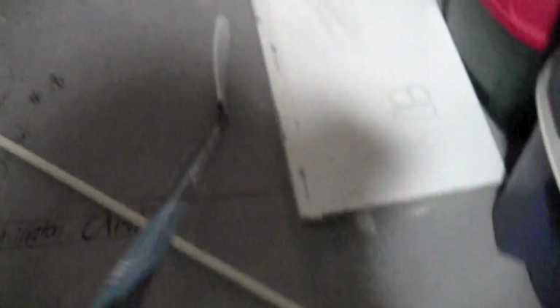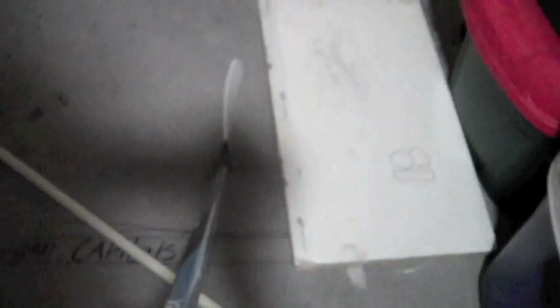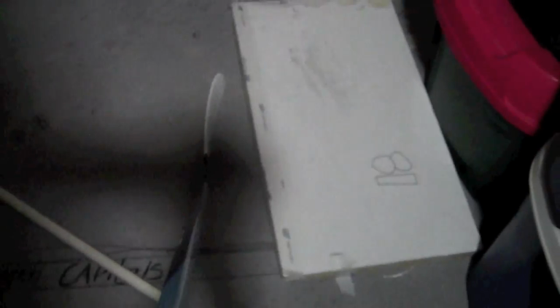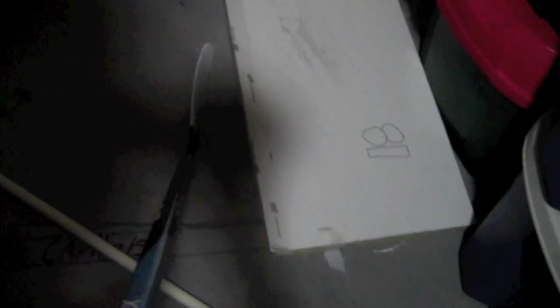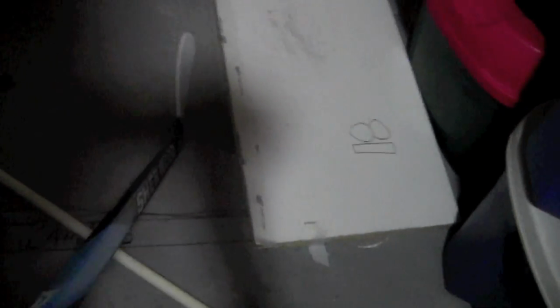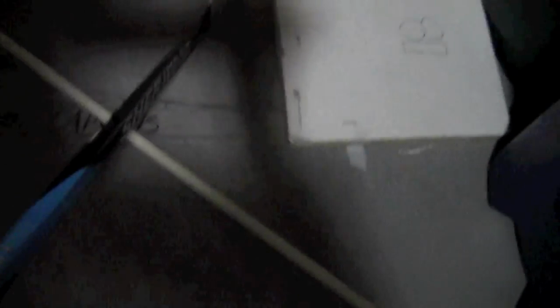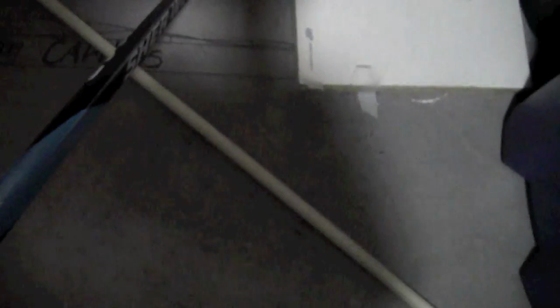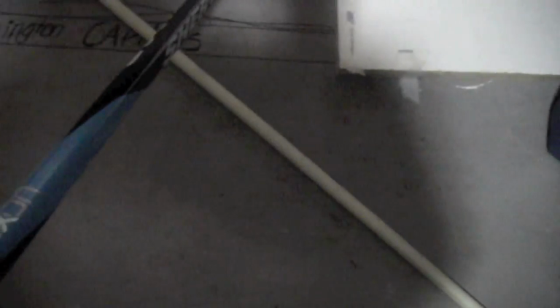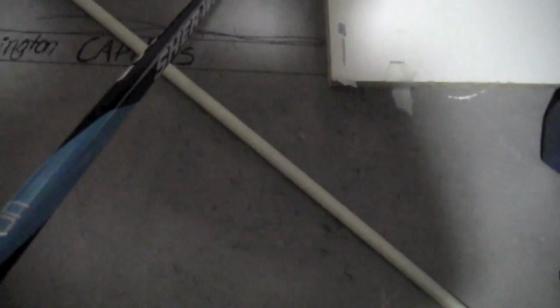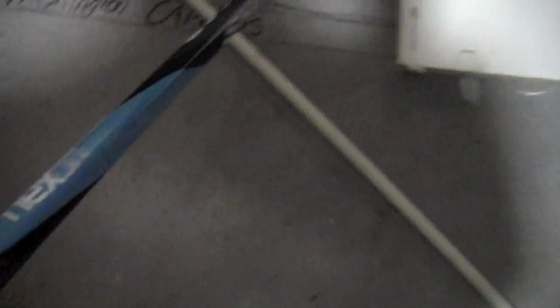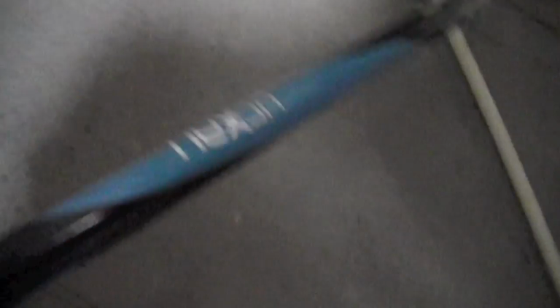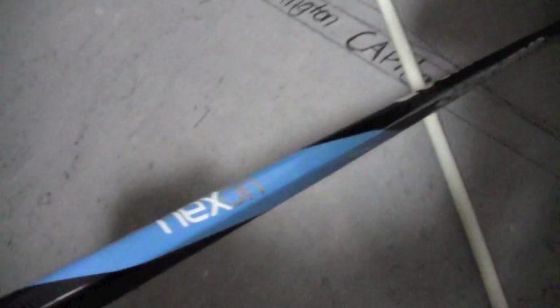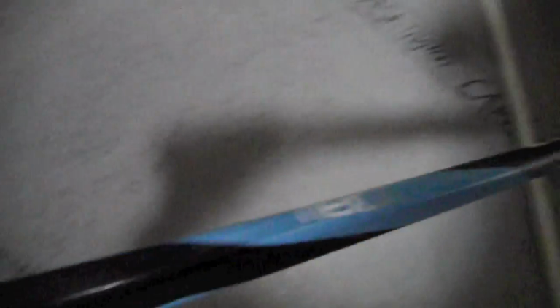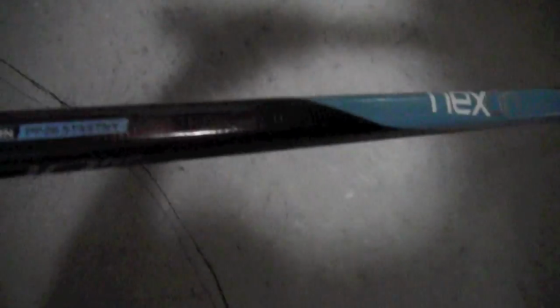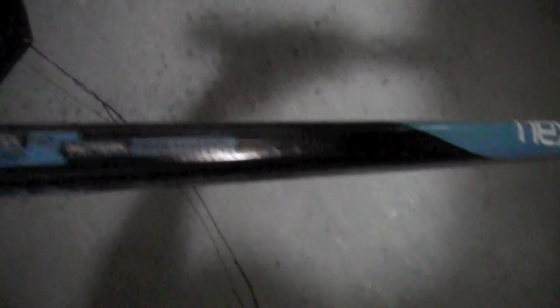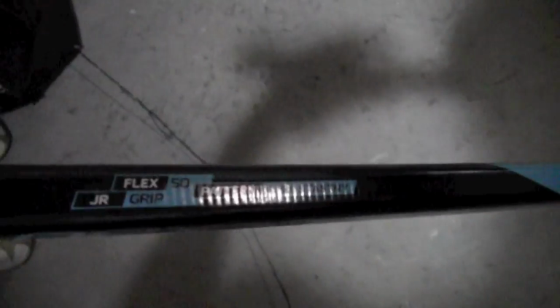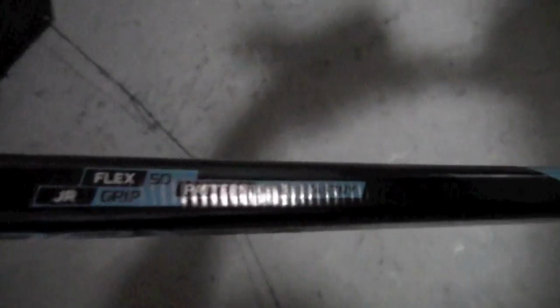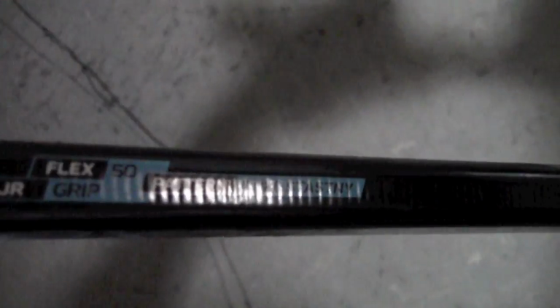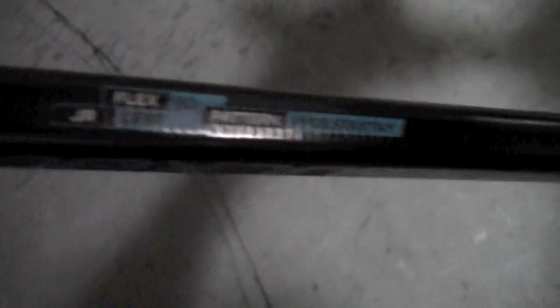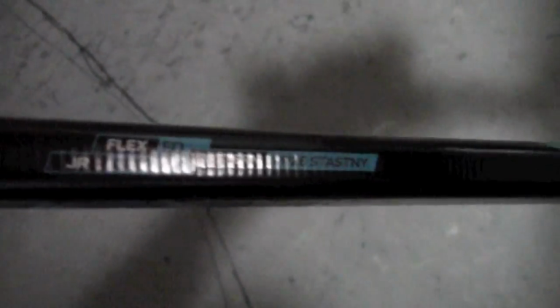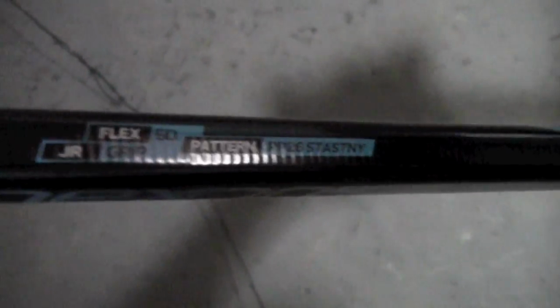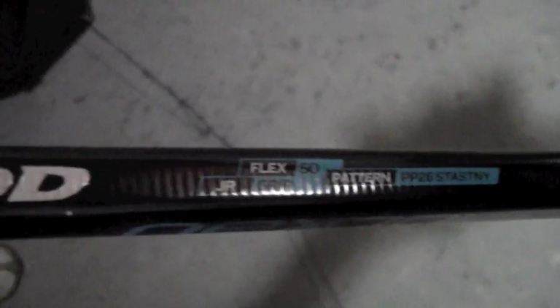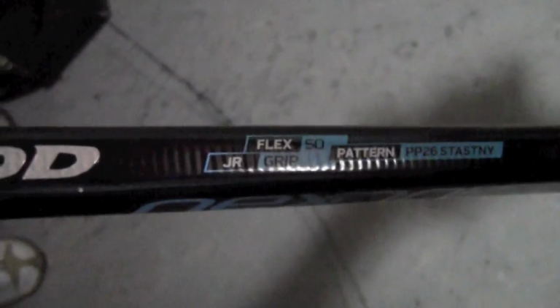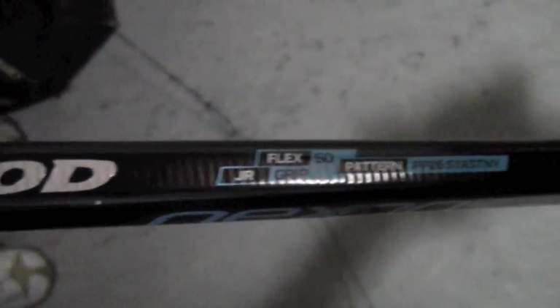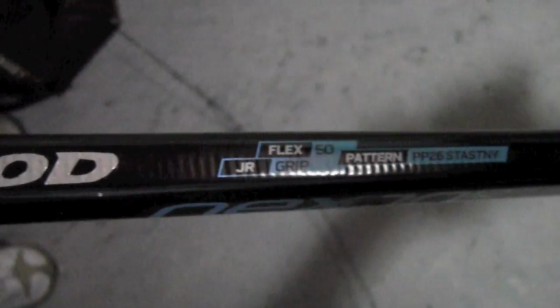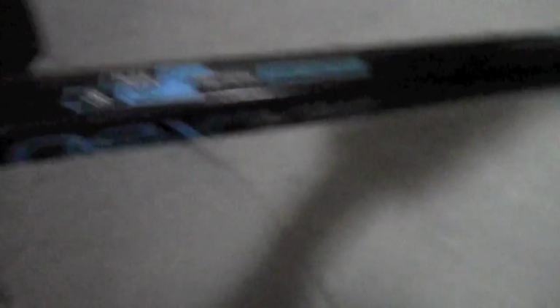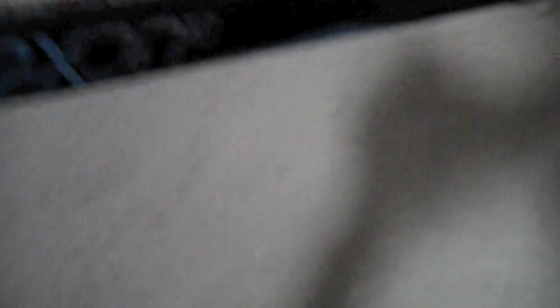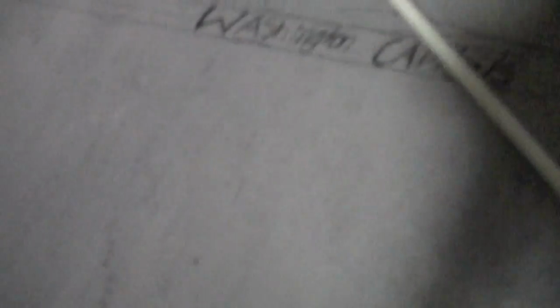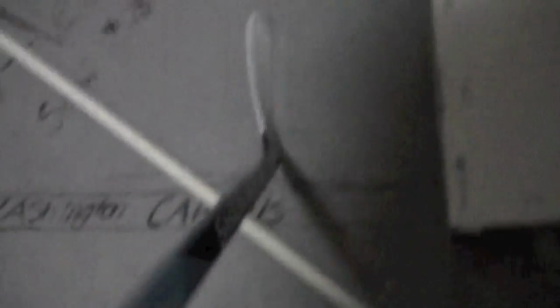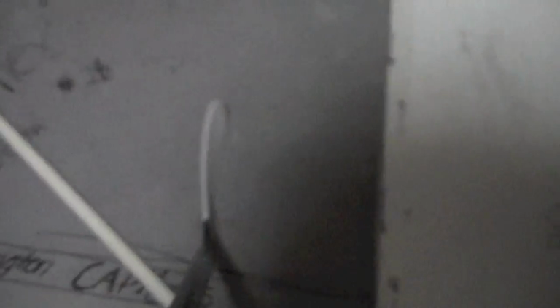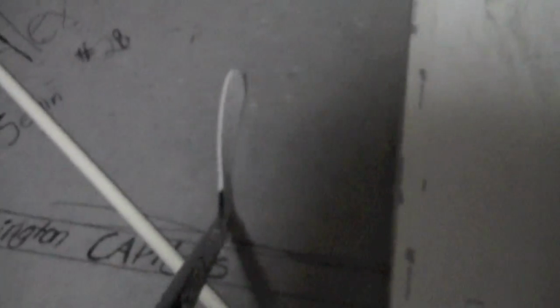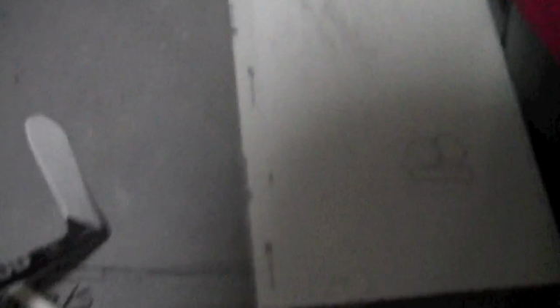It's a Stastny curve, PP26 pattern, as you can see, and 50 flex. It's got the grip, so it's really good.